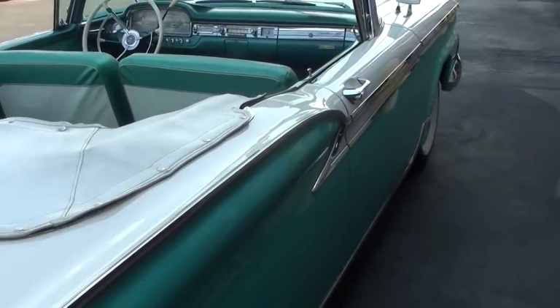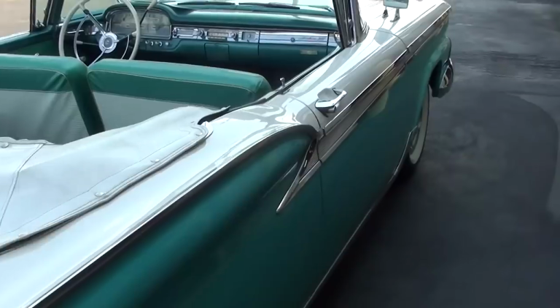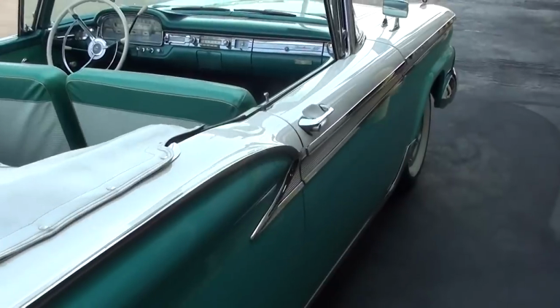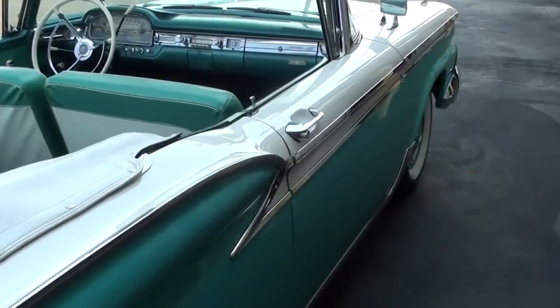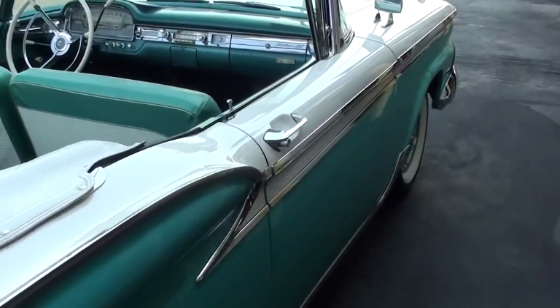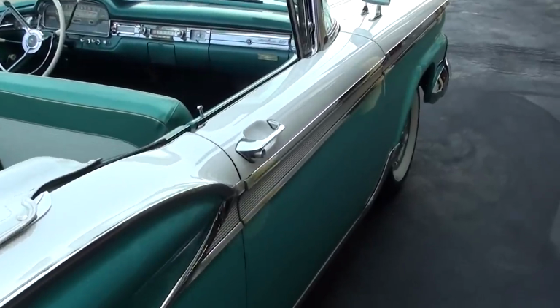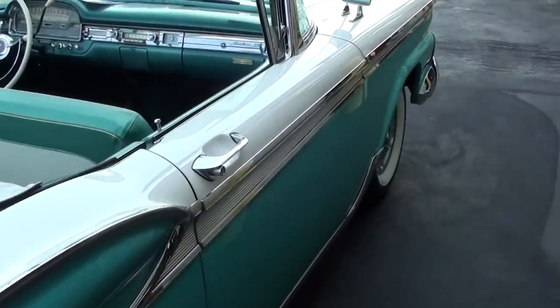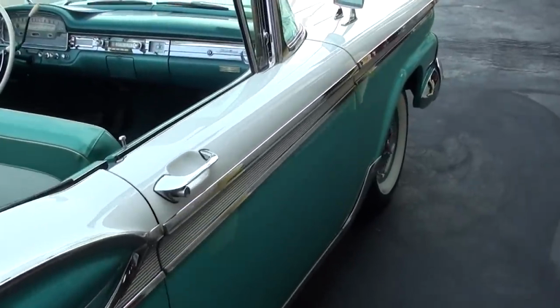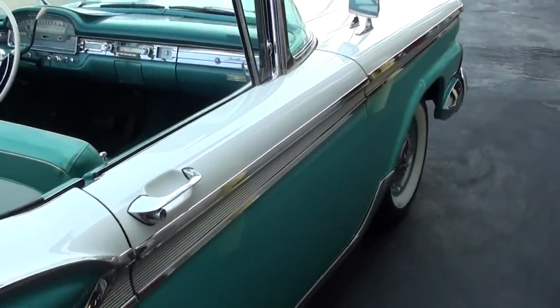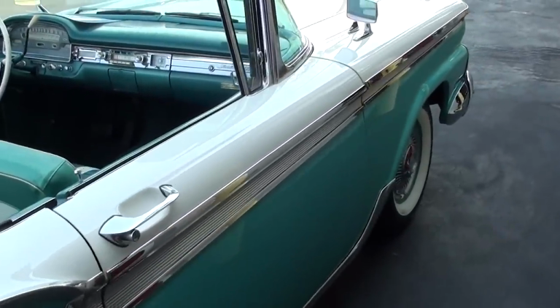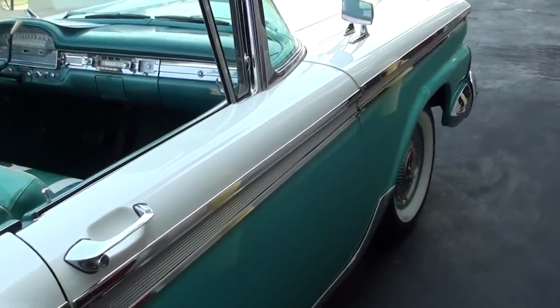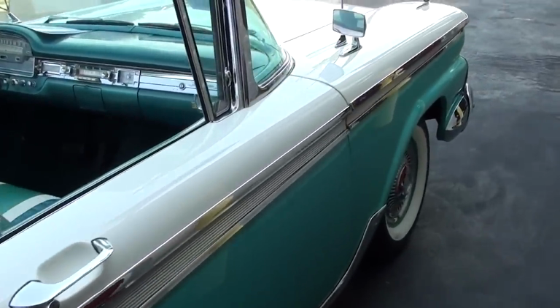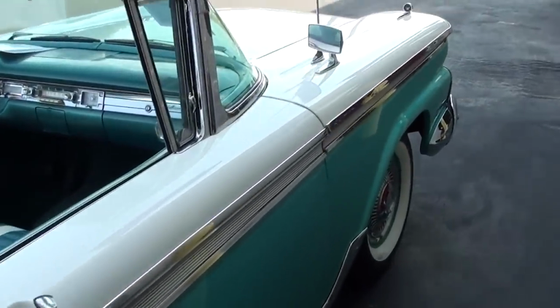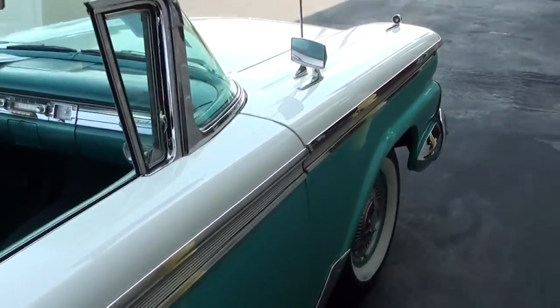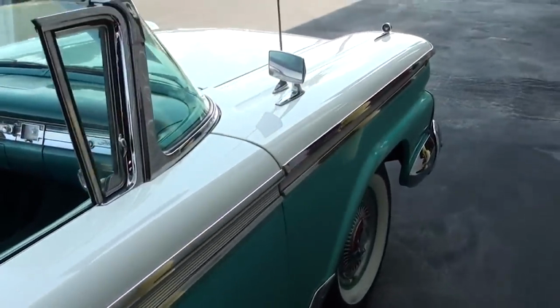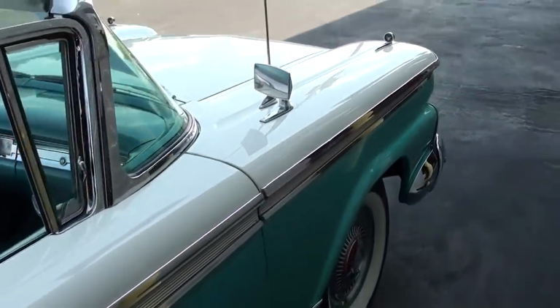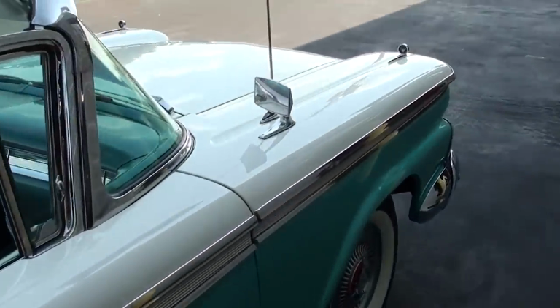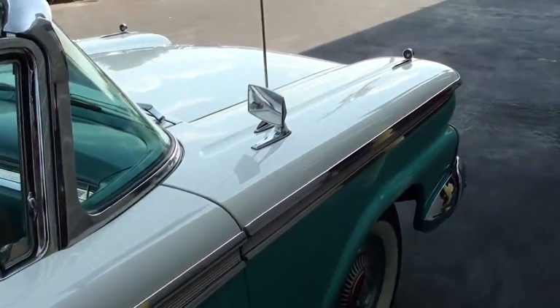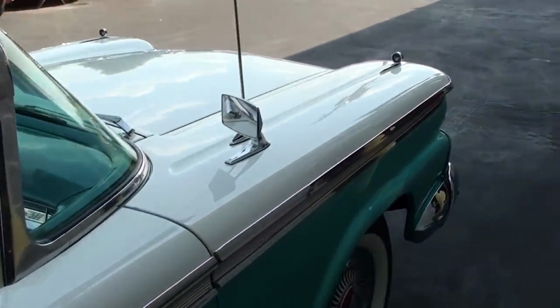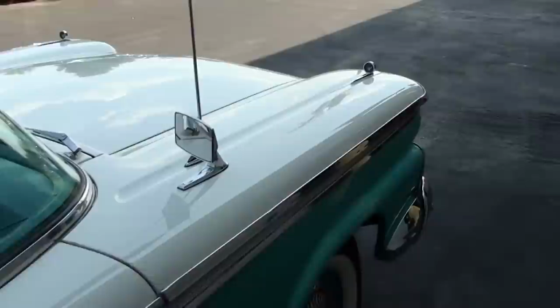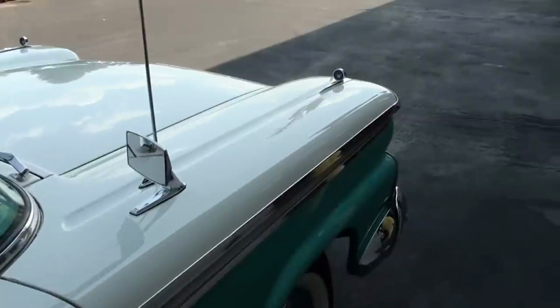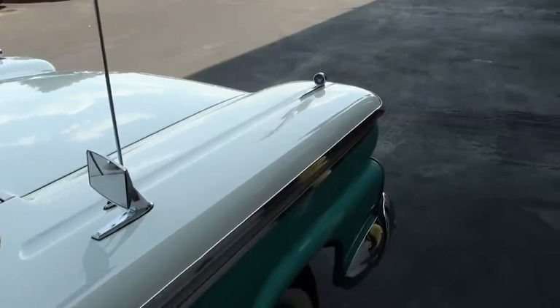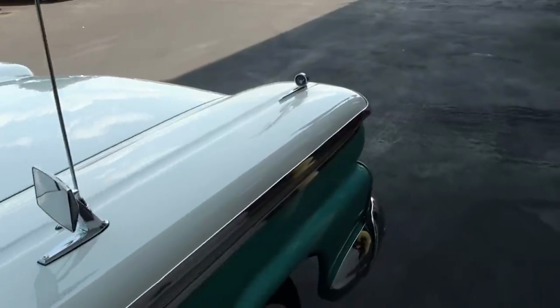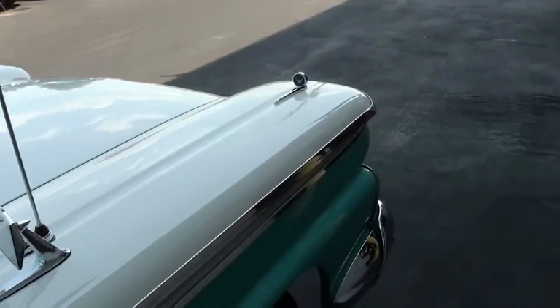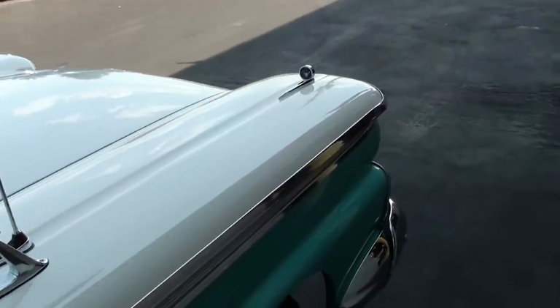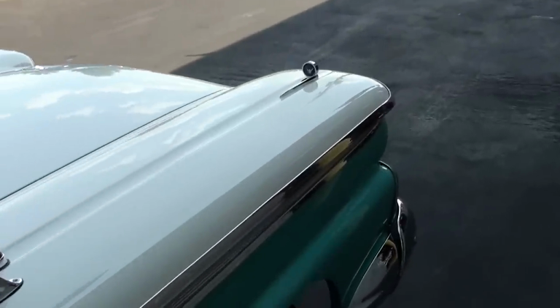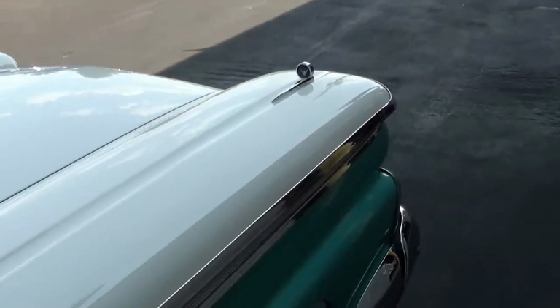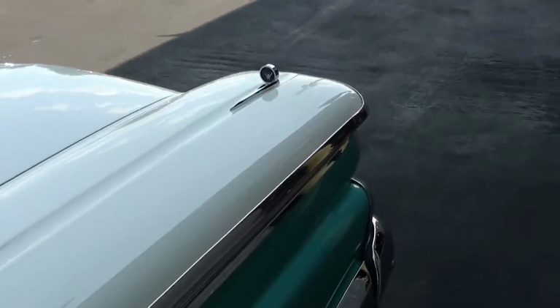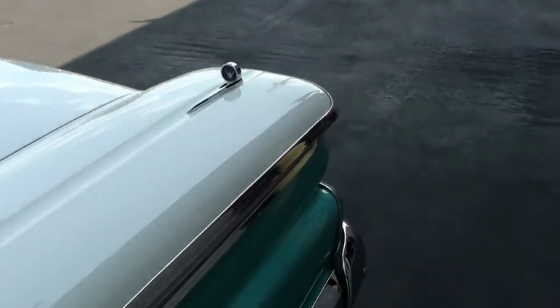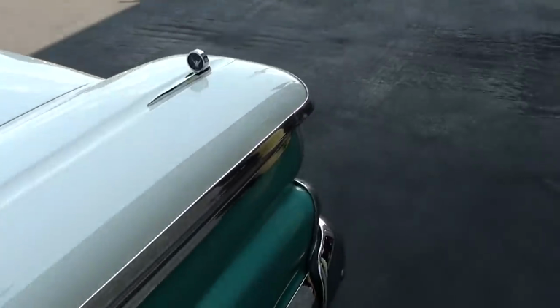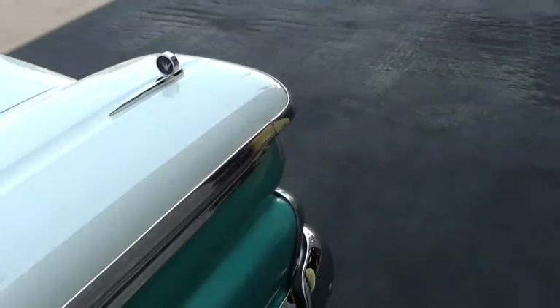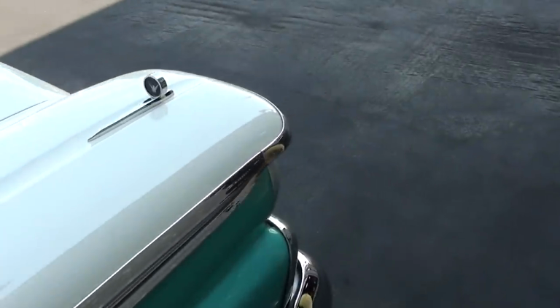Just a beautiful car all the way around. And as you can see when we drove it — it really drives out nice. Just a great cruiser.